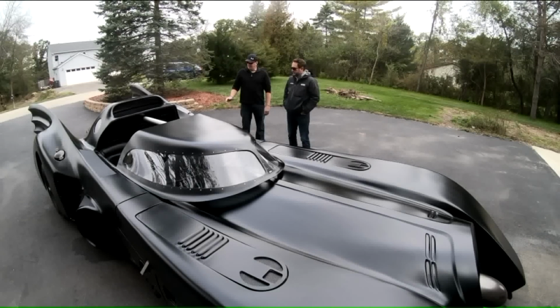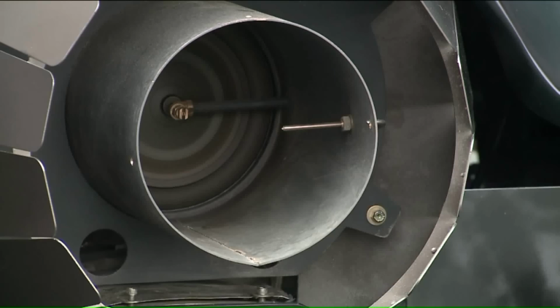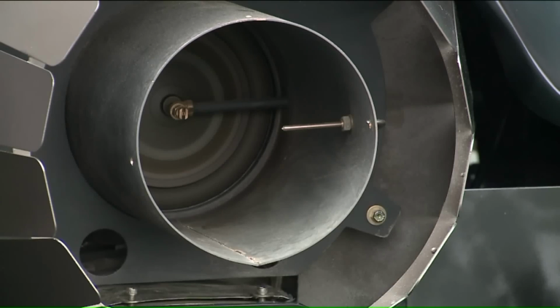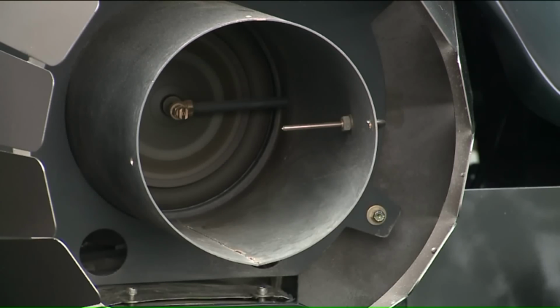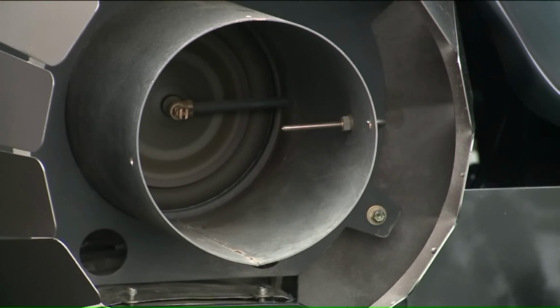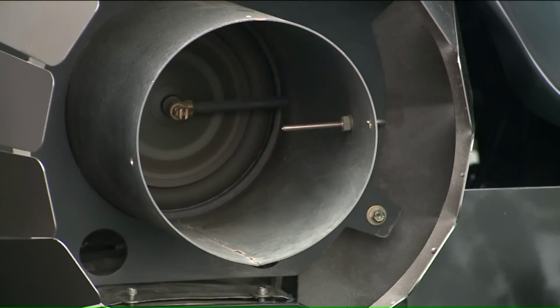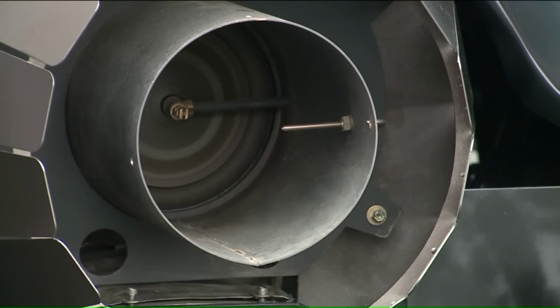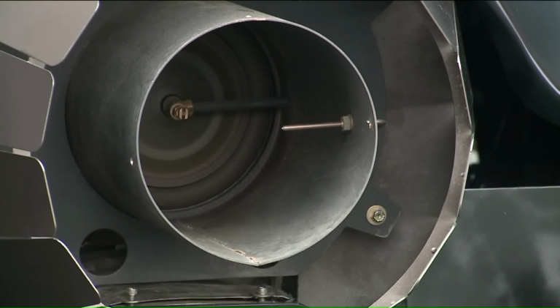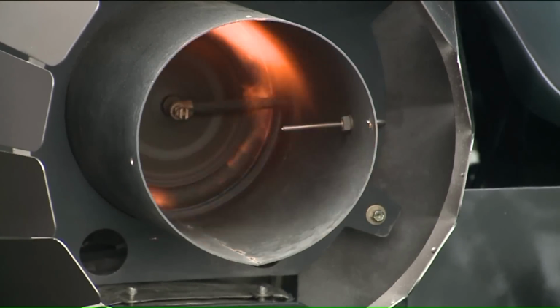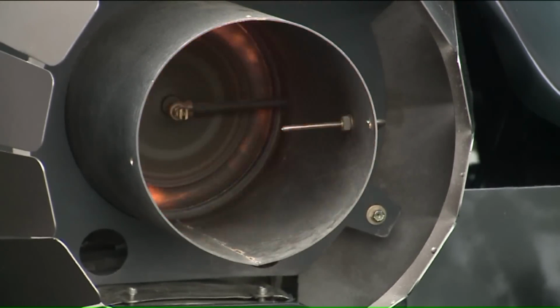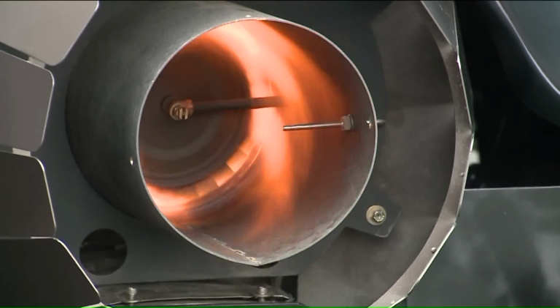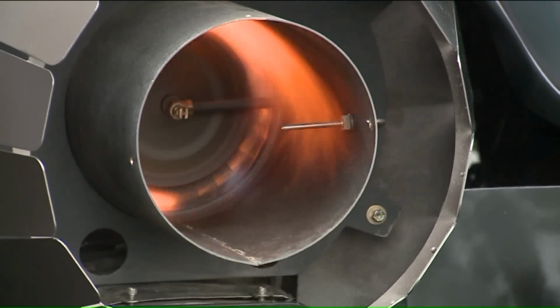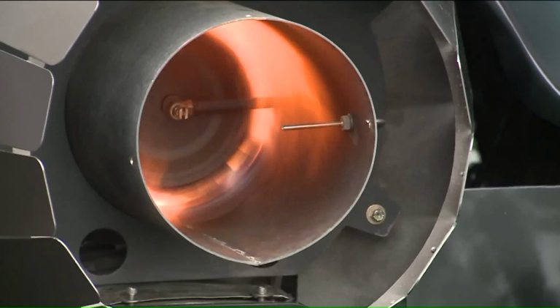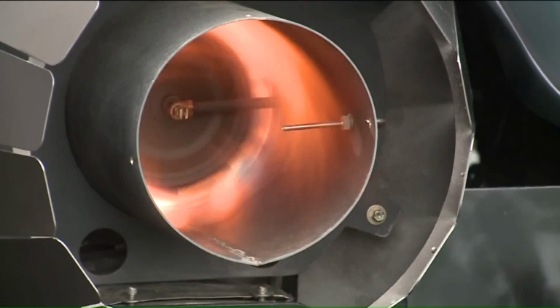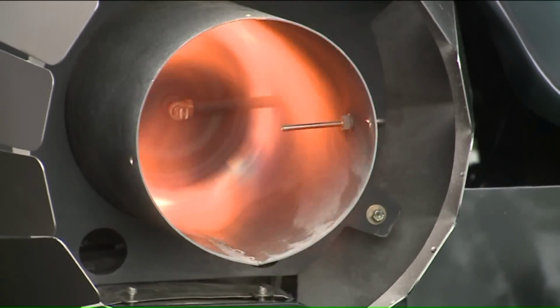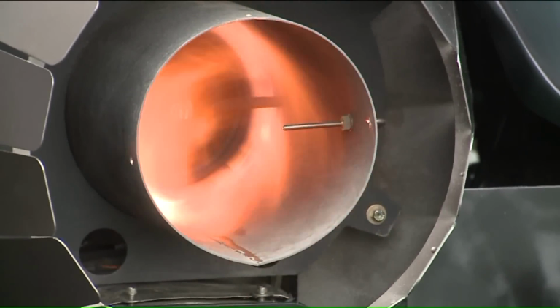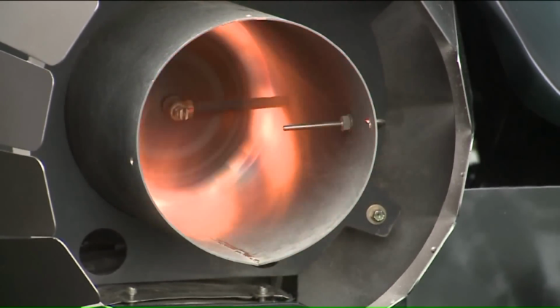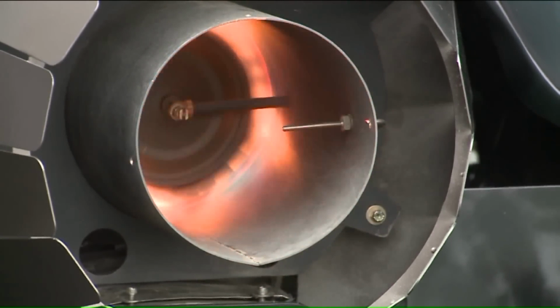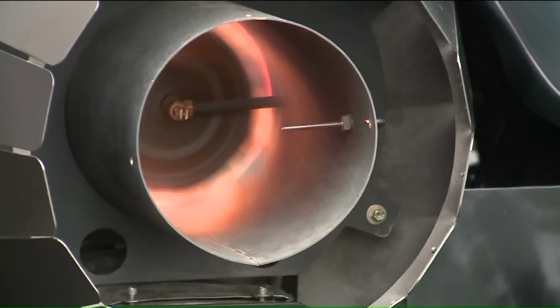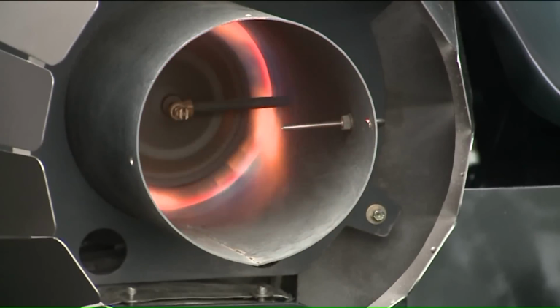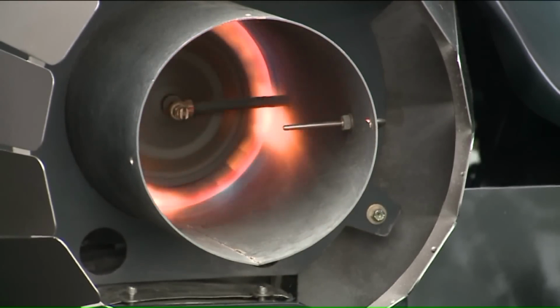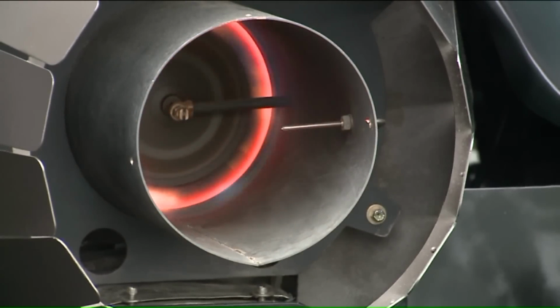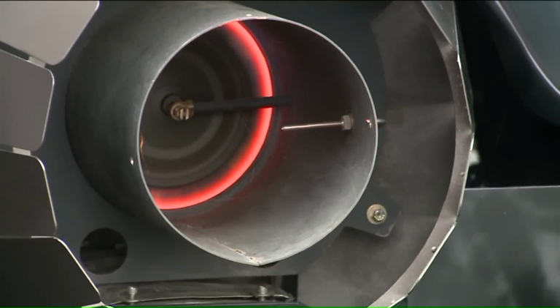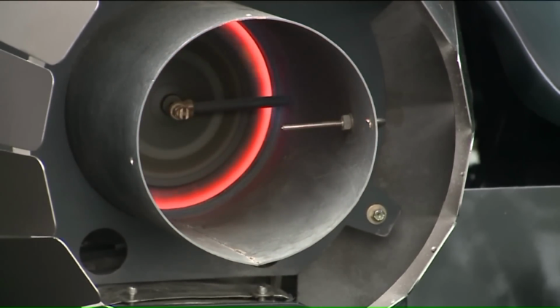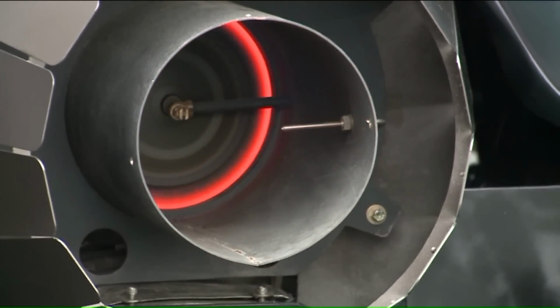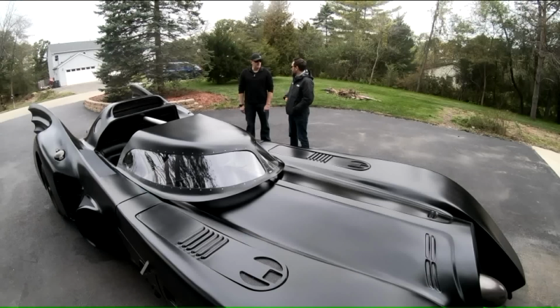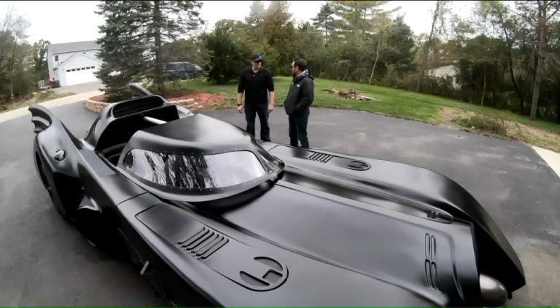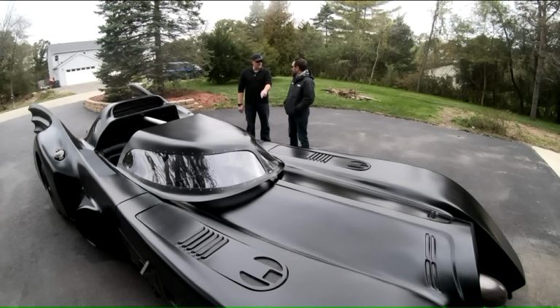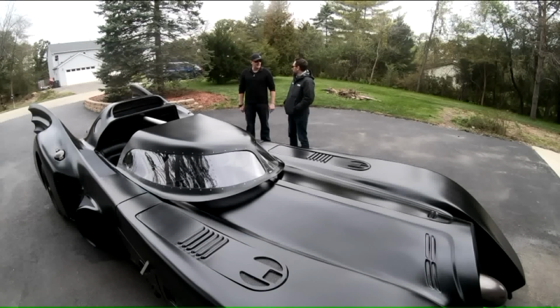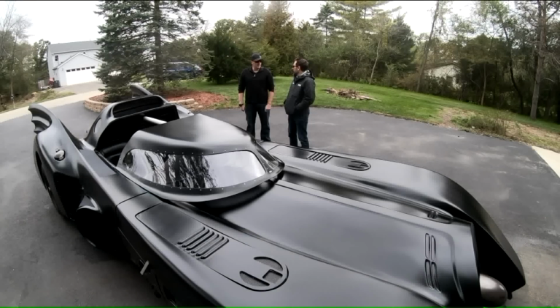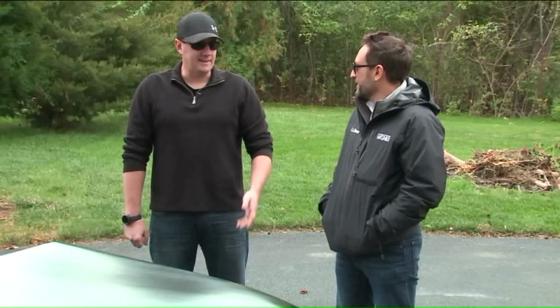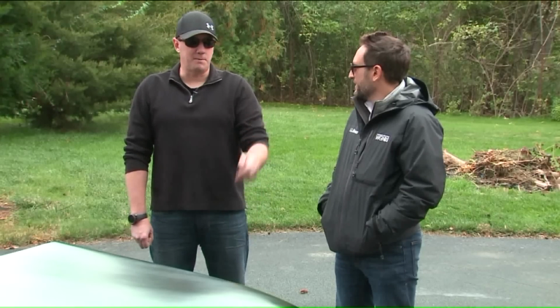We have a Boeing 502 jet engine in the back. Where do you even go to get a jet engine? You can't just go down to like the auto parts place, right? Go to eBay, click buy it now, and get the wife's permission.